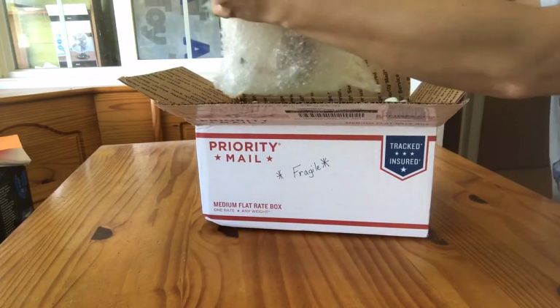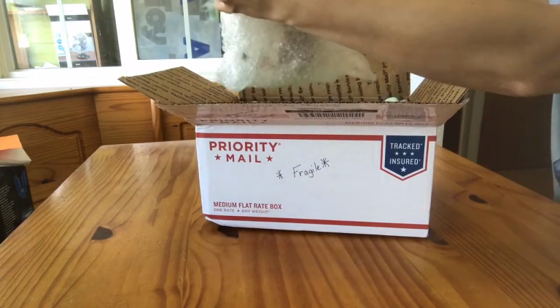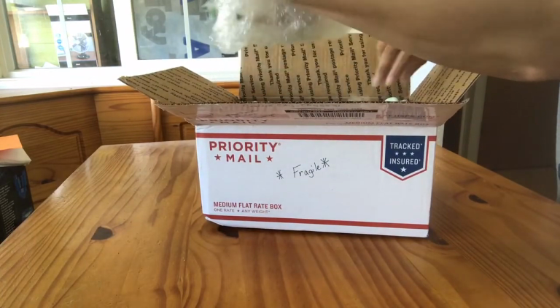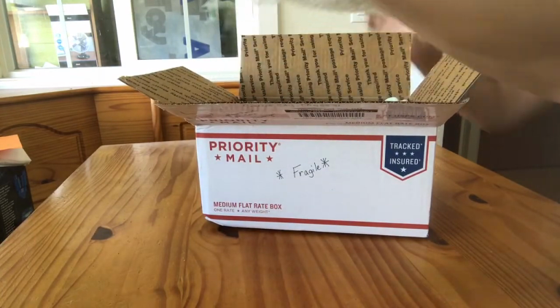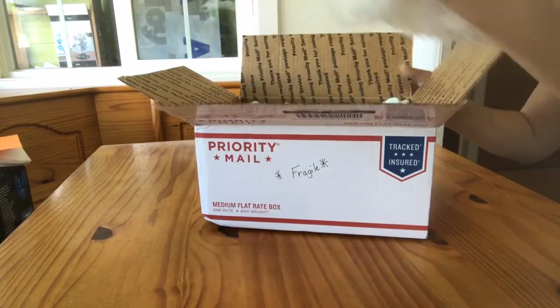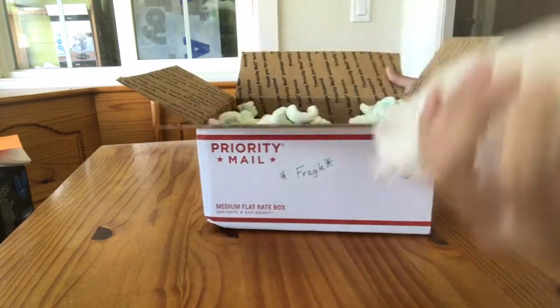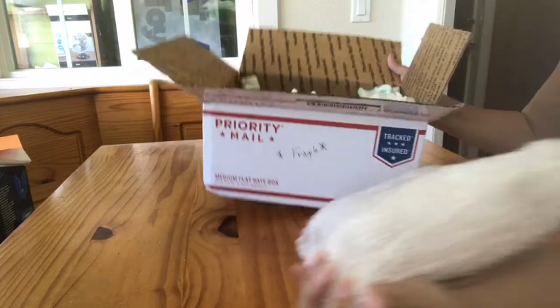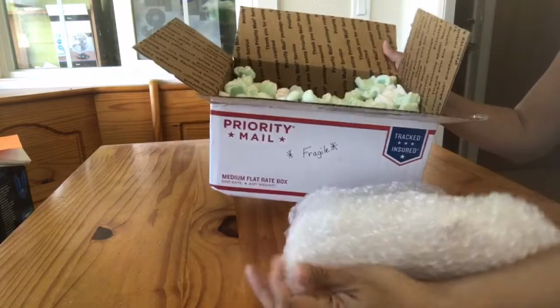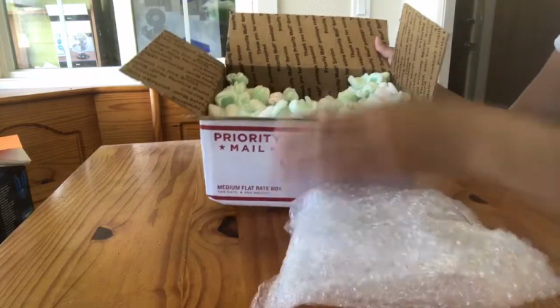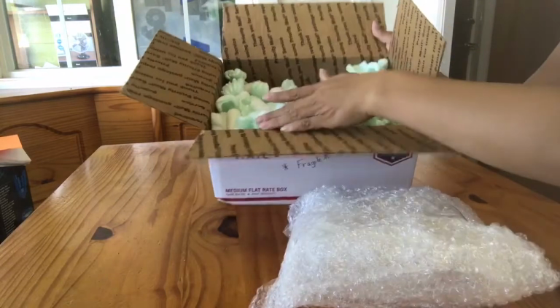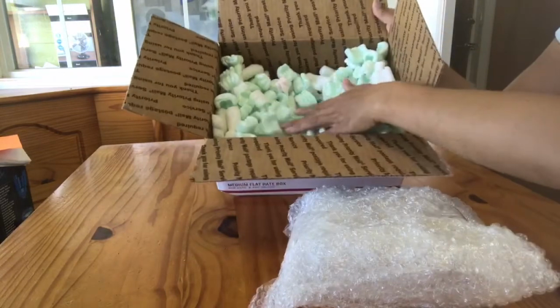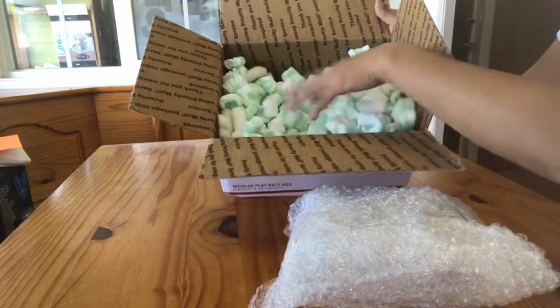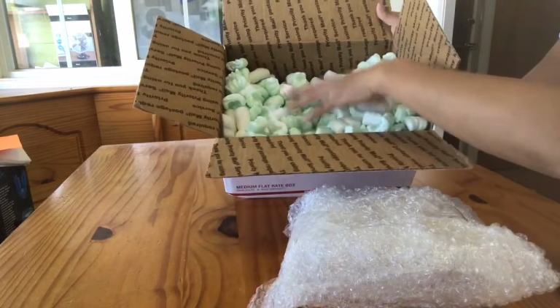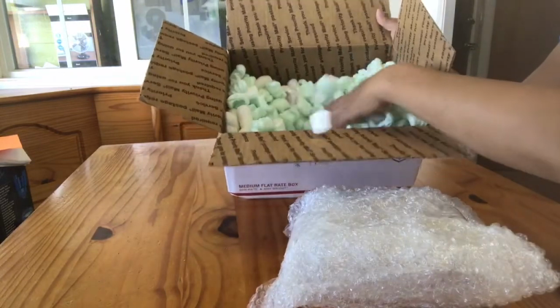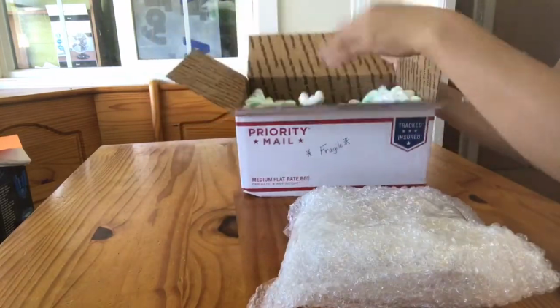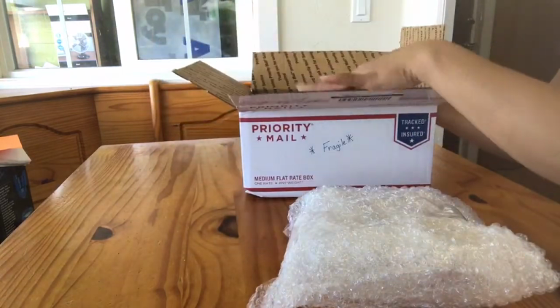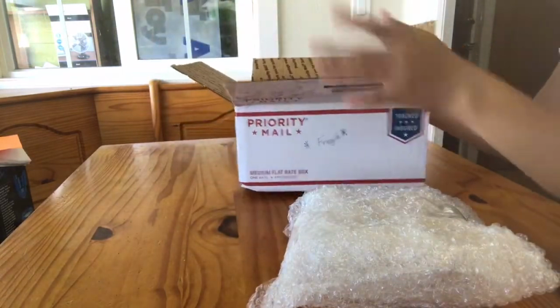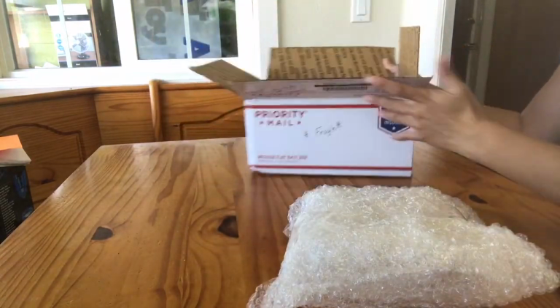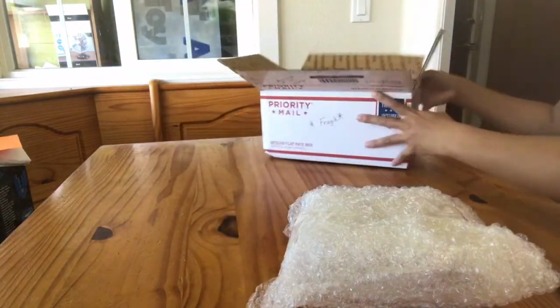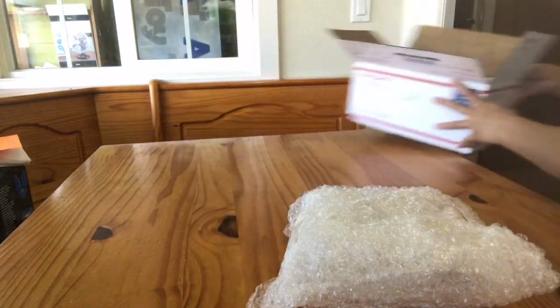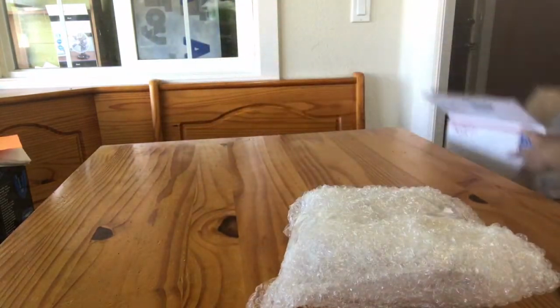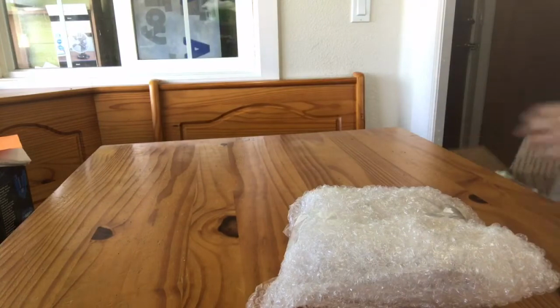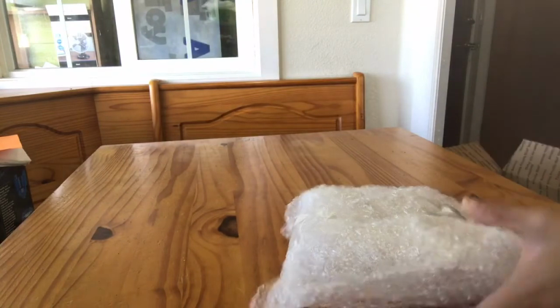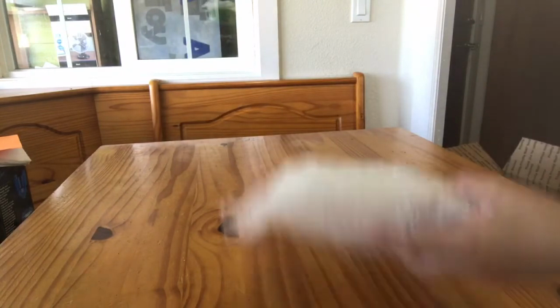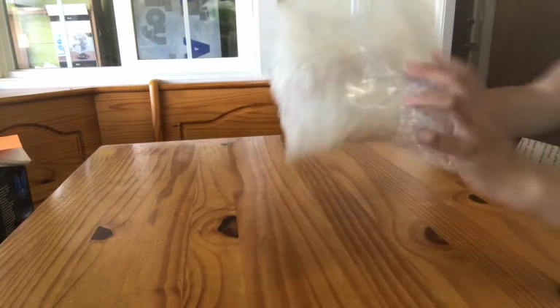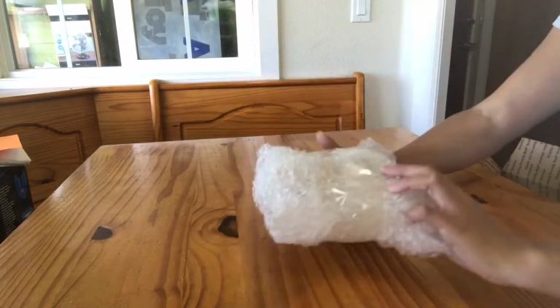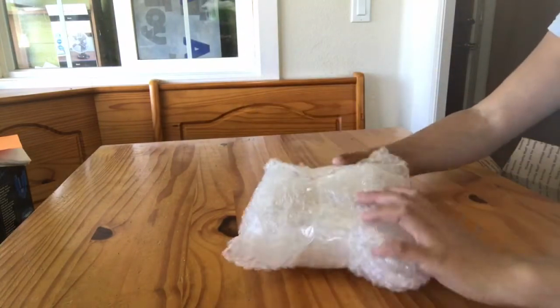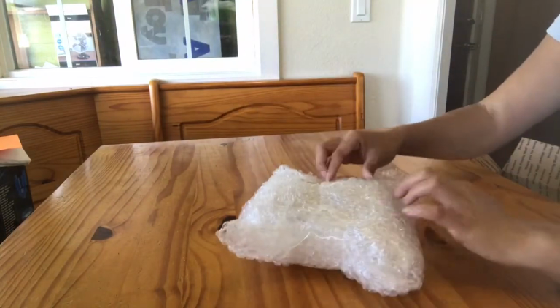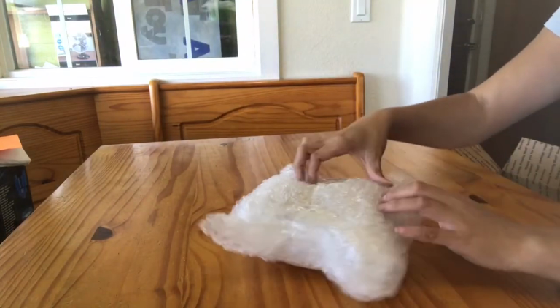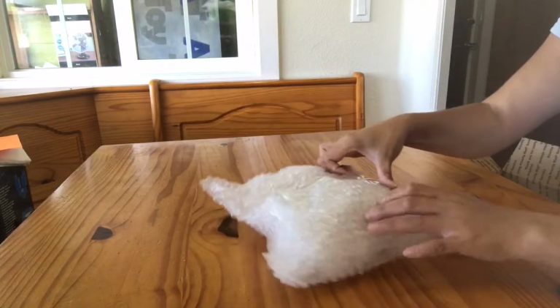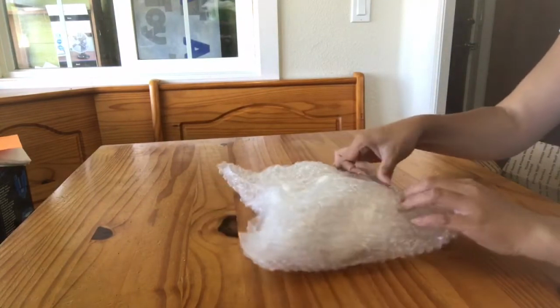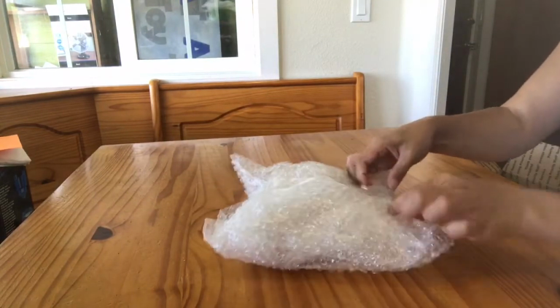This one was packed in a very substantial amount of packing popcorn — good job seller. And the horse itself is also in bubble wrap. Fantastic job.